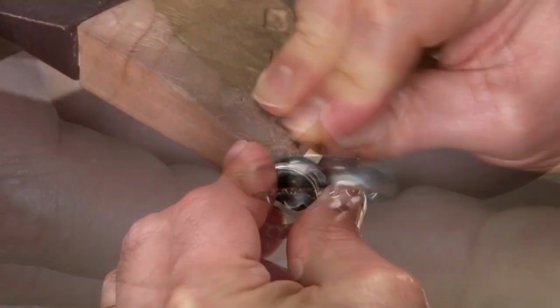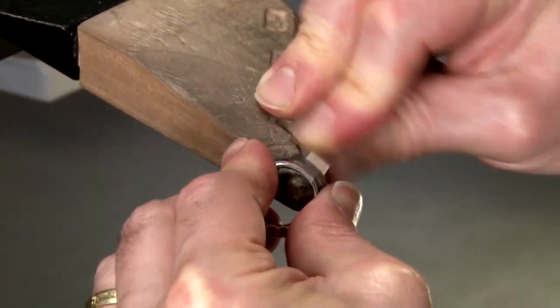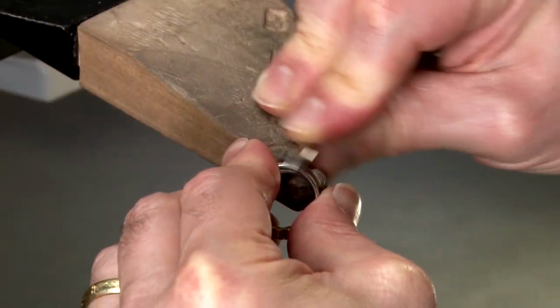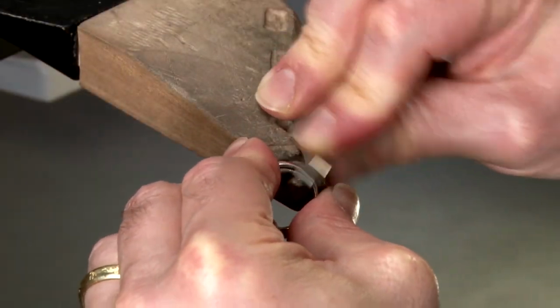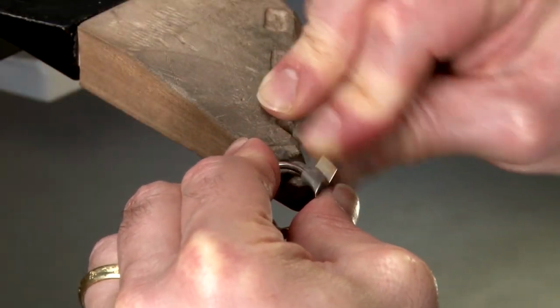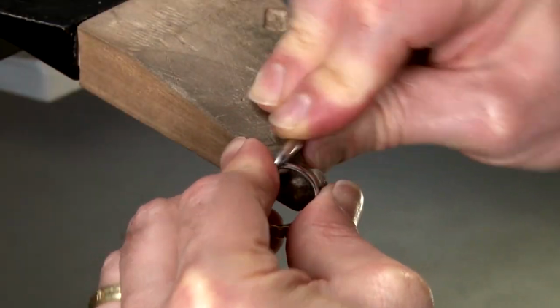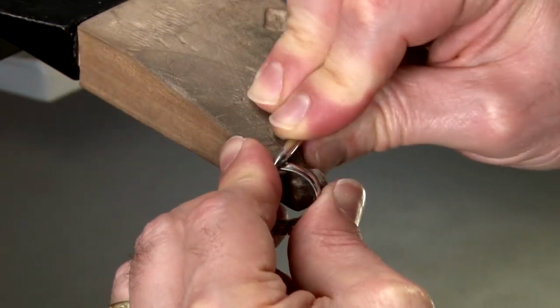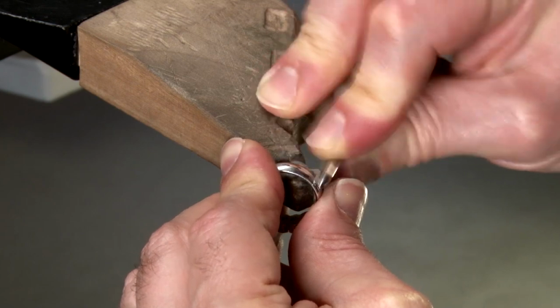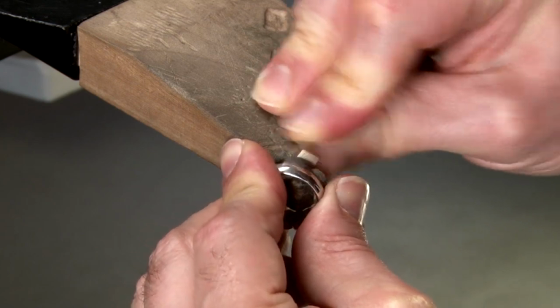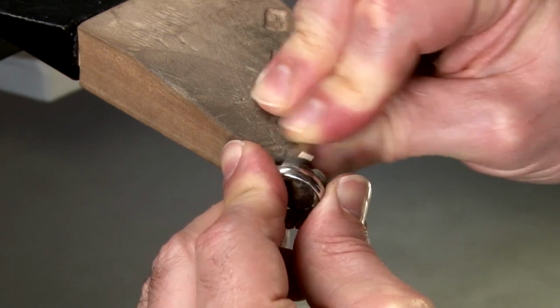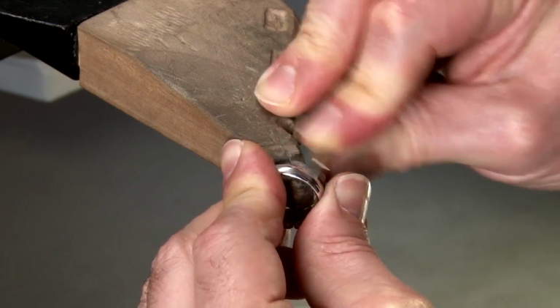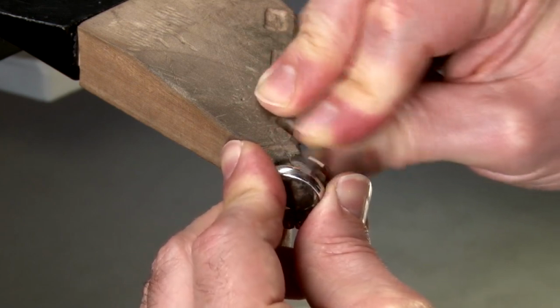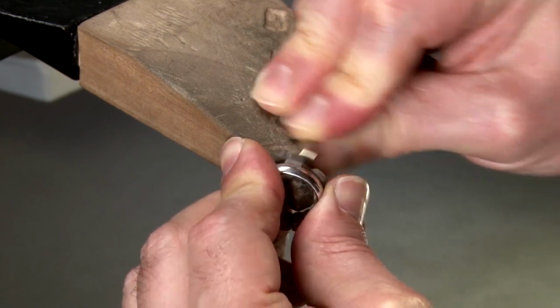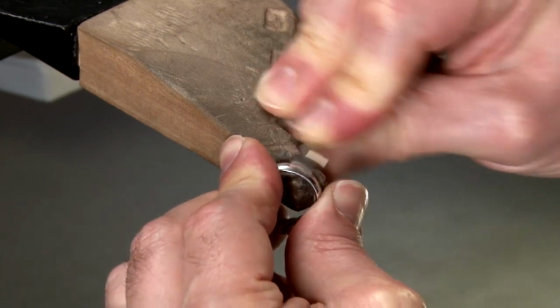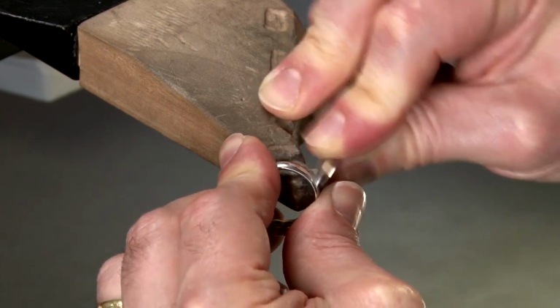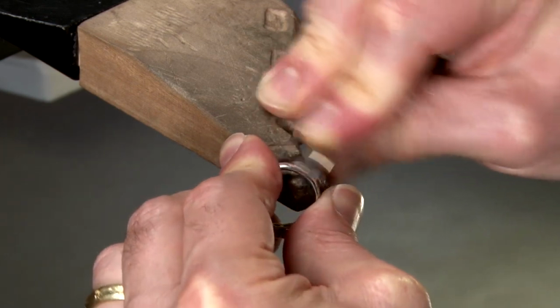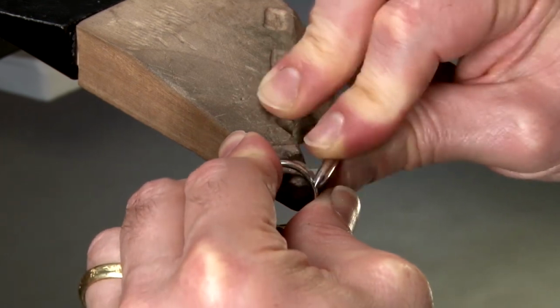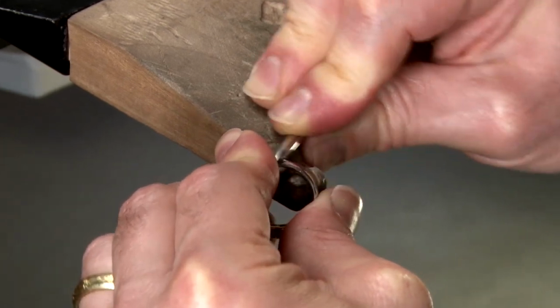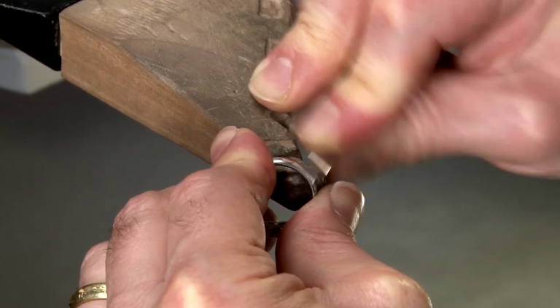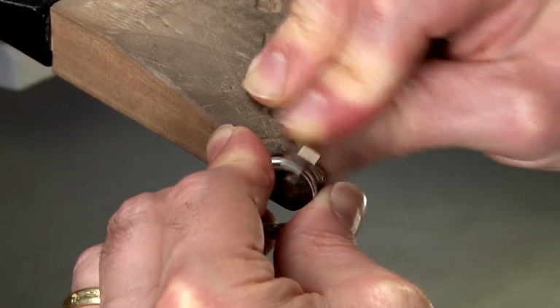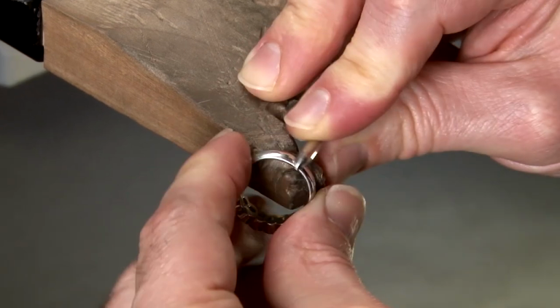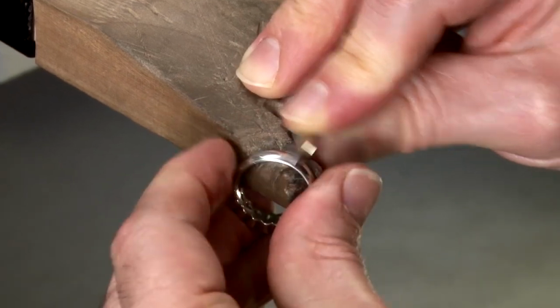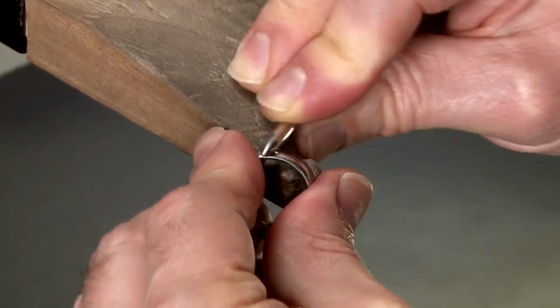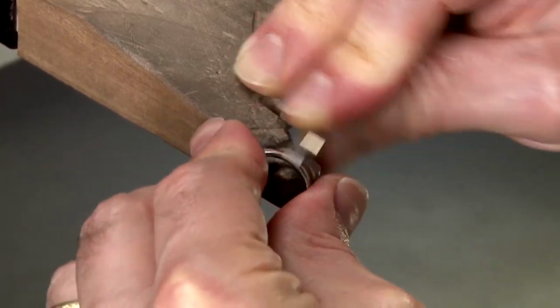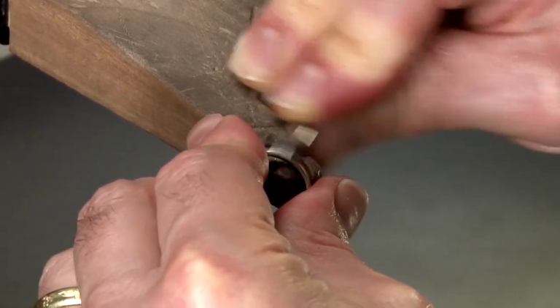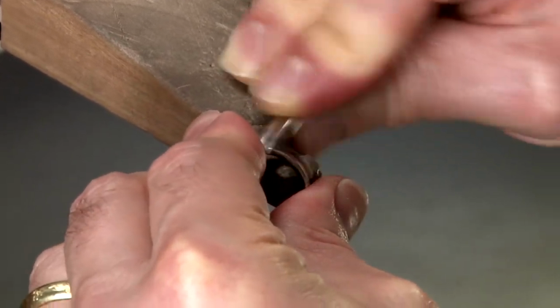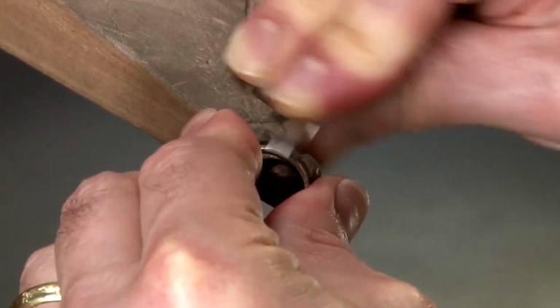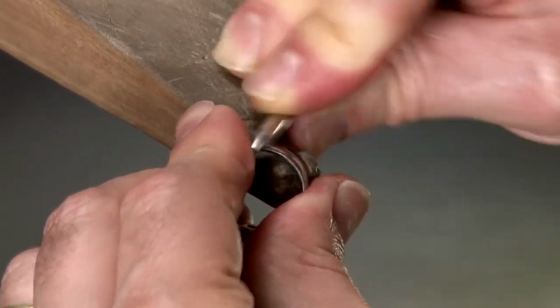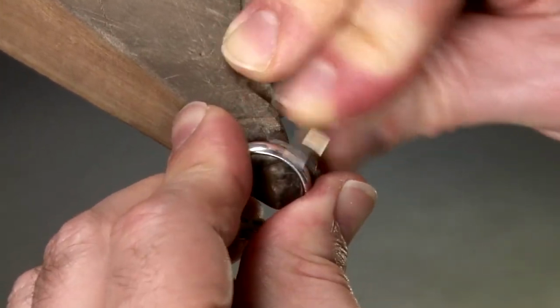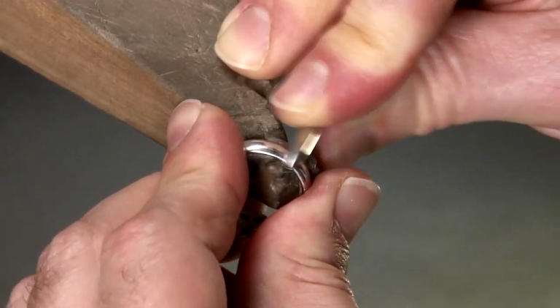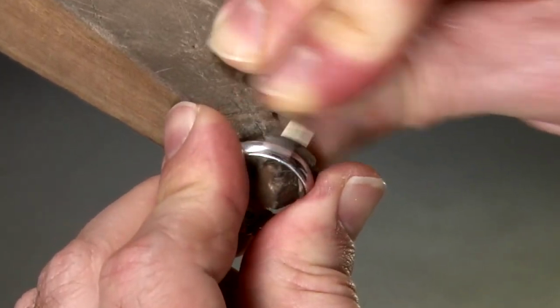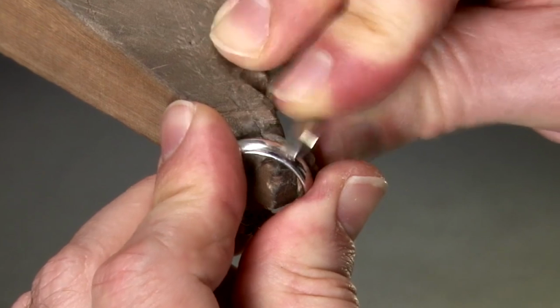Rub a highly polished tungsten carbide burnisher over the surface to smooth out the scratches. Platinum has superior malleability, so the scratches fill in or heal from the pressure of burnishing.